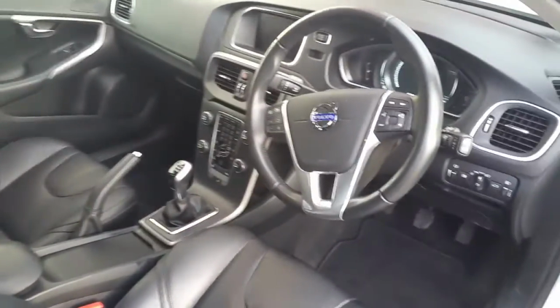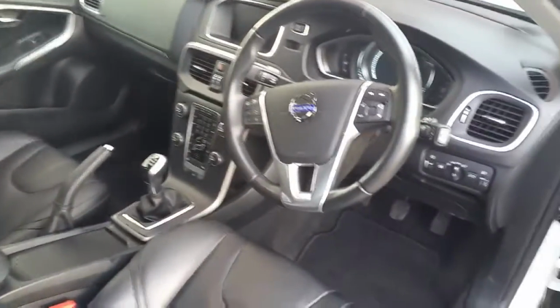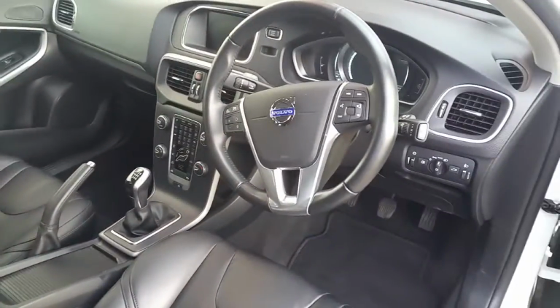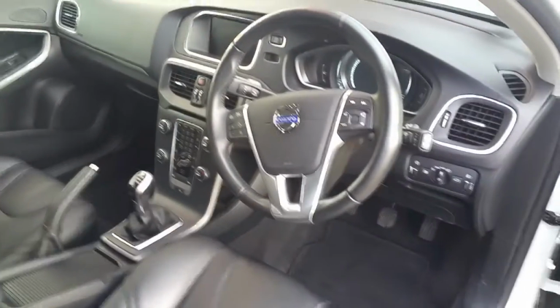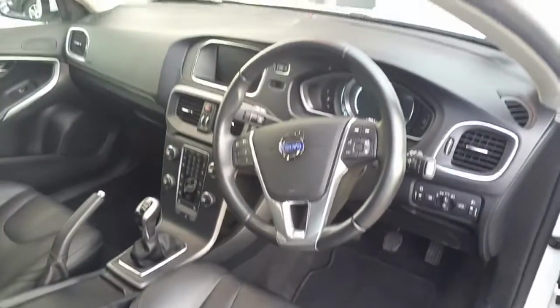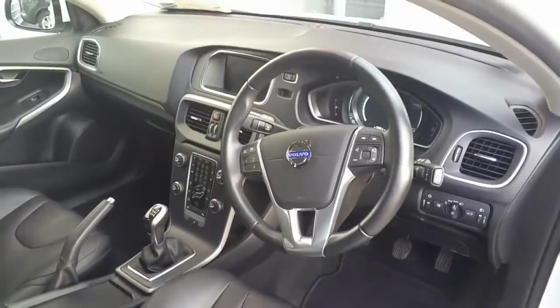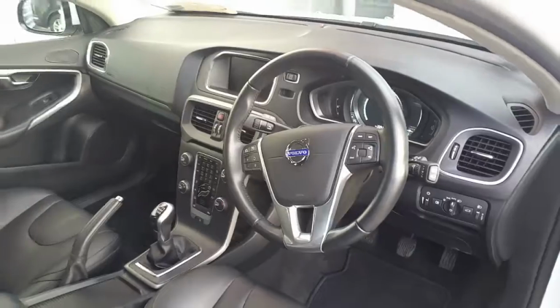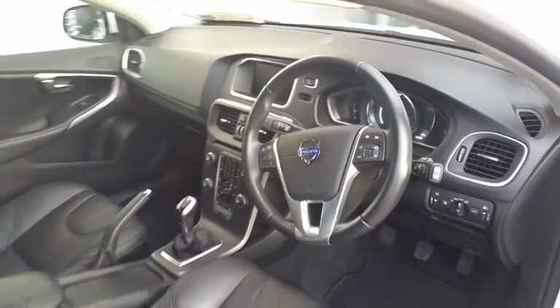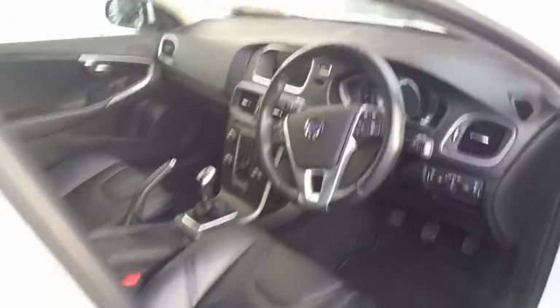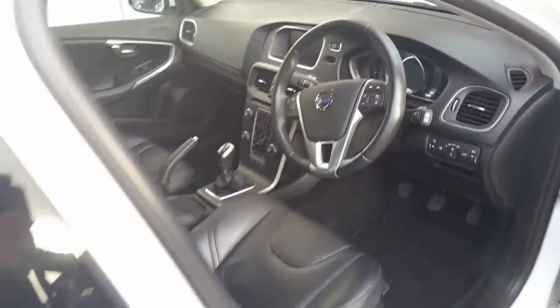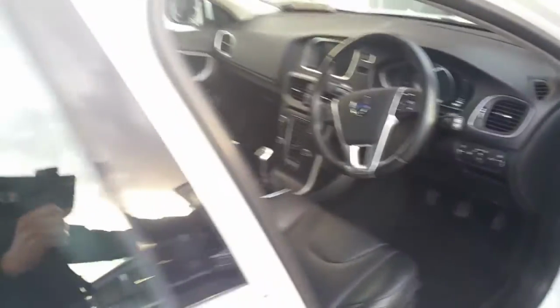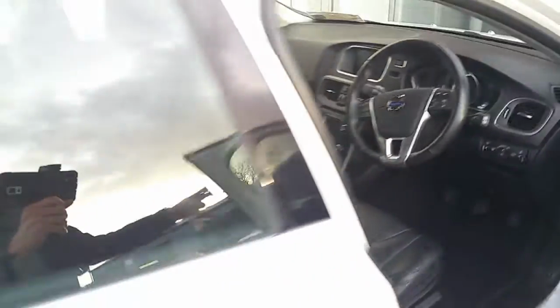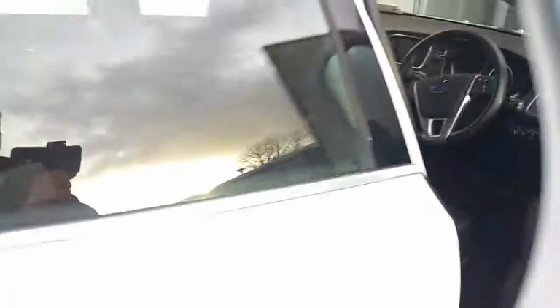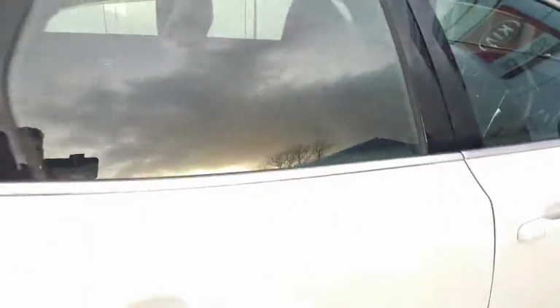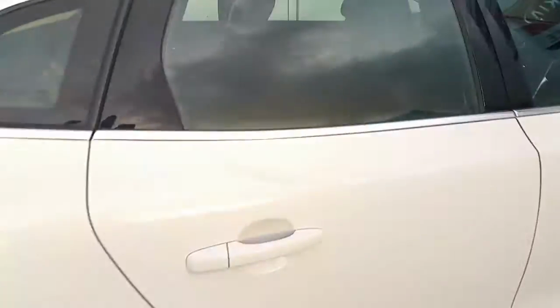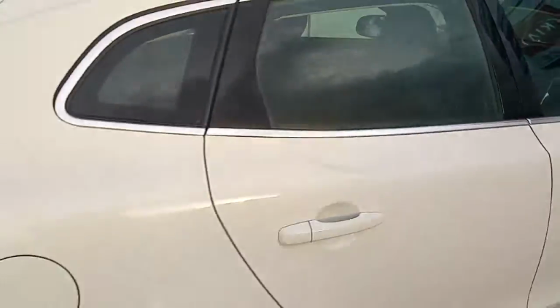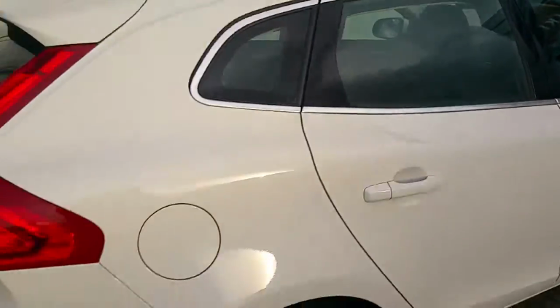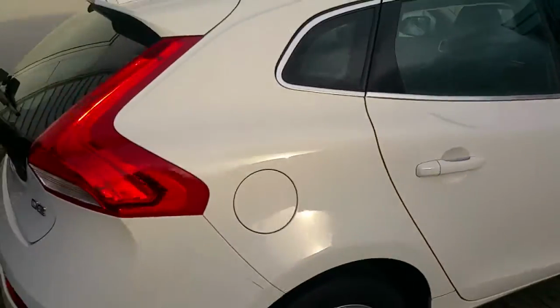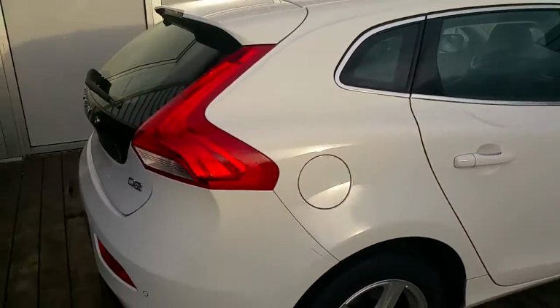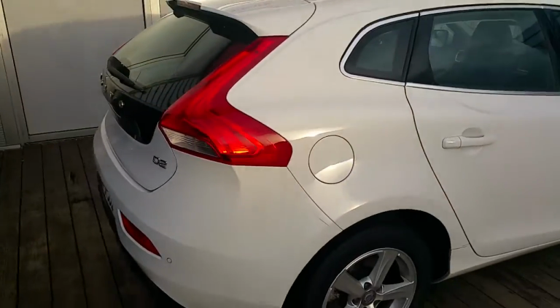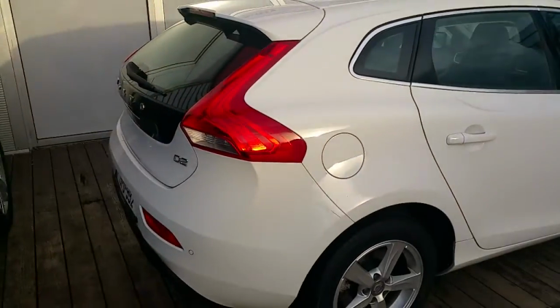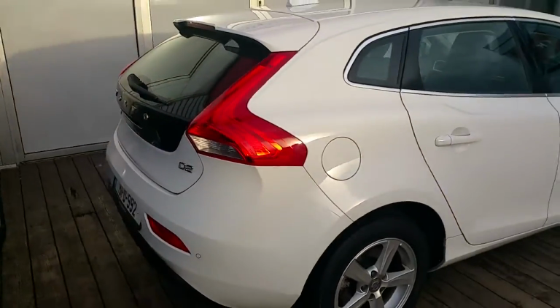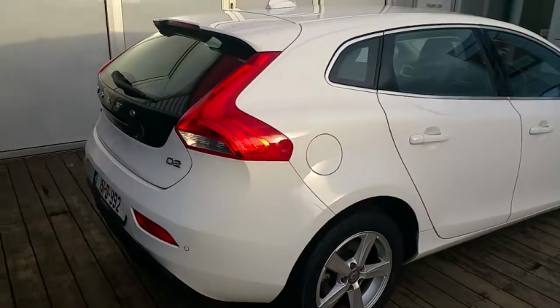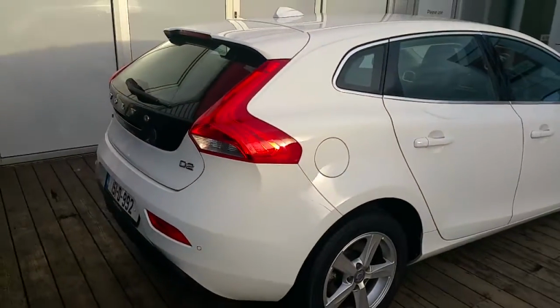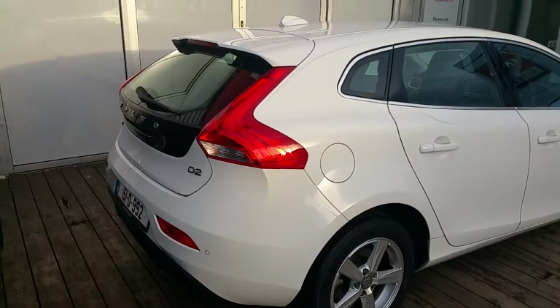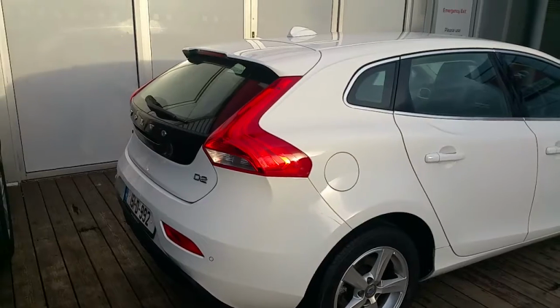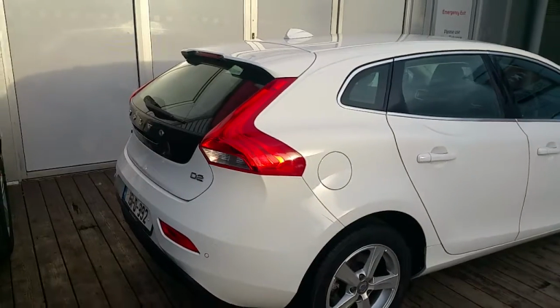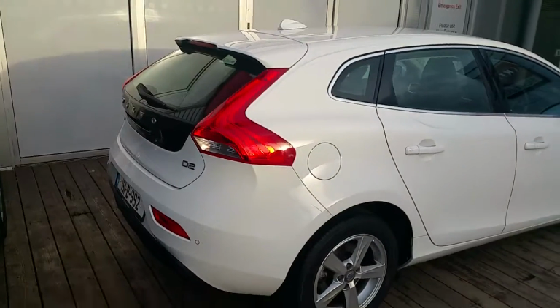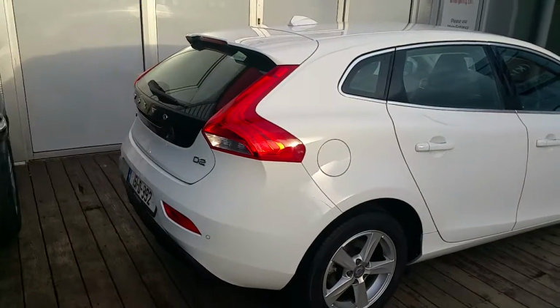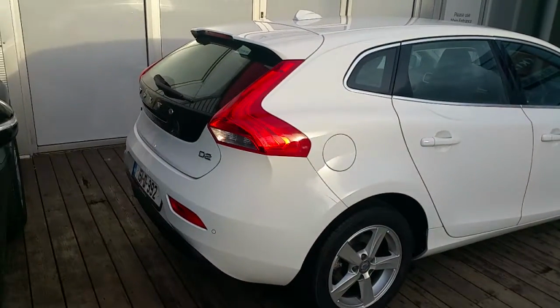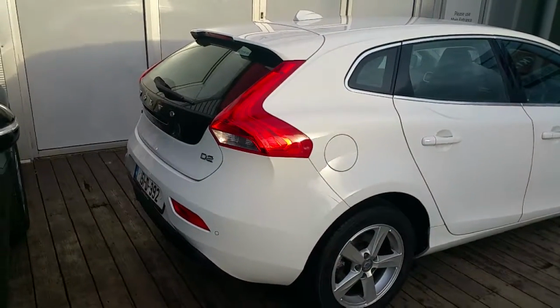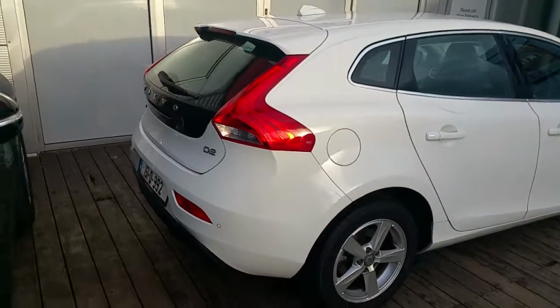At the back of the V40 we've got a black gloss tailgate, rear parking camera and a rear spoiler.